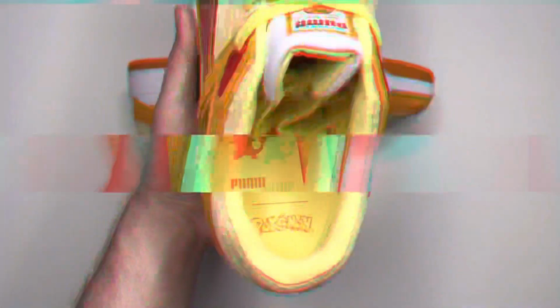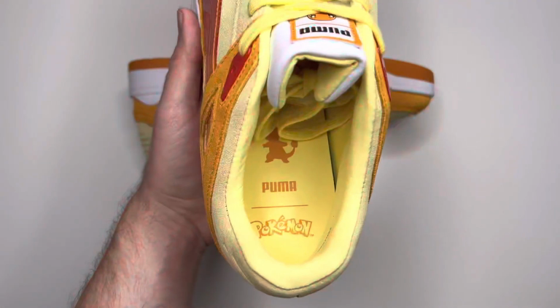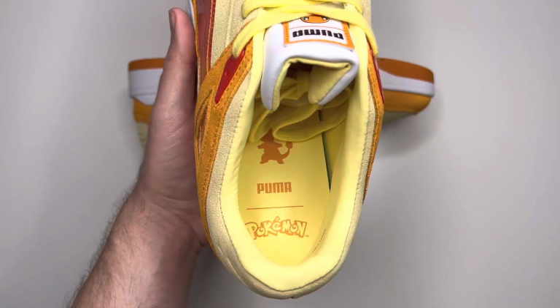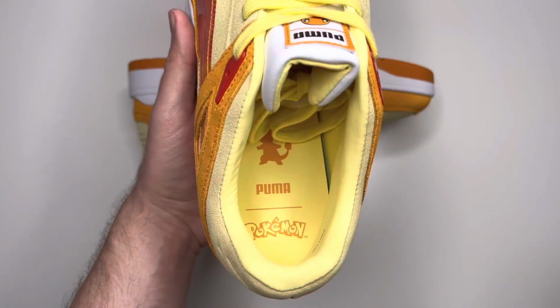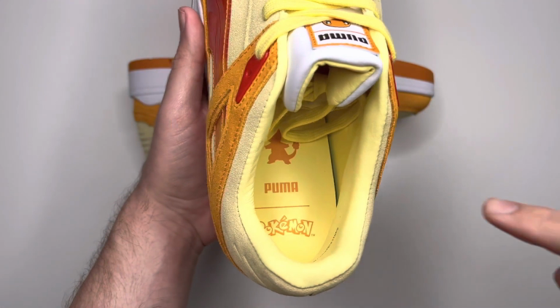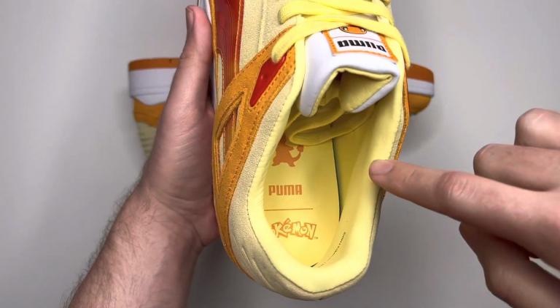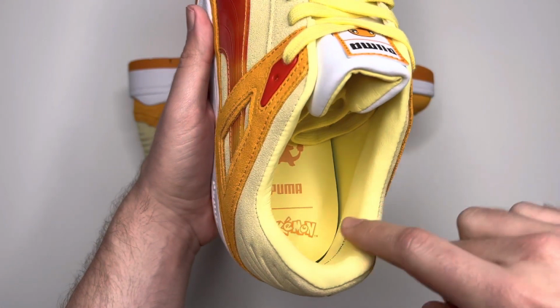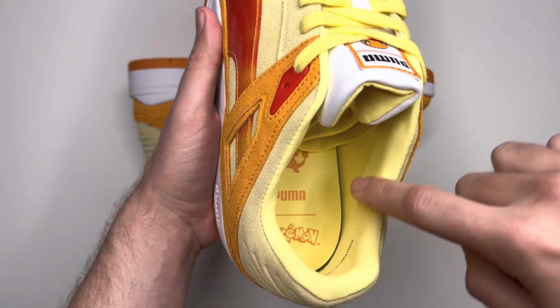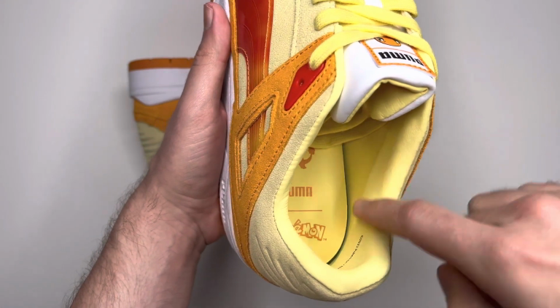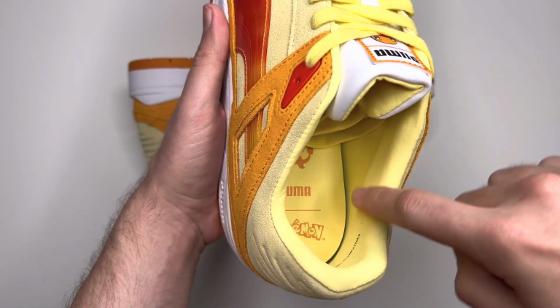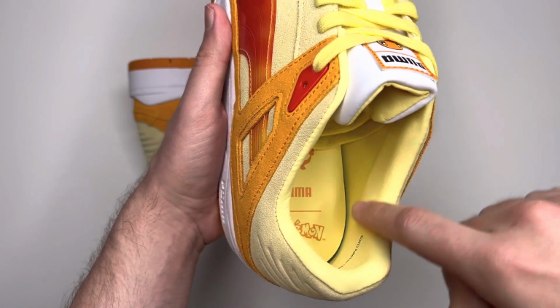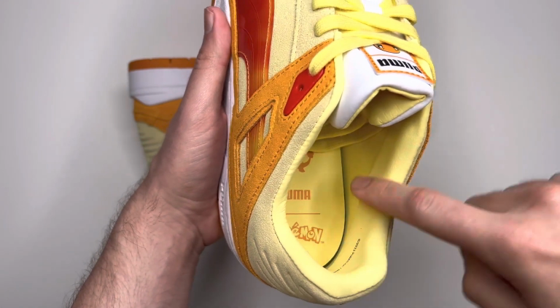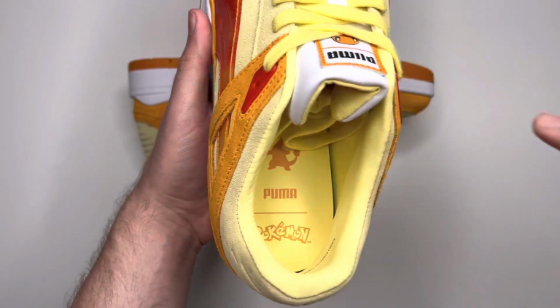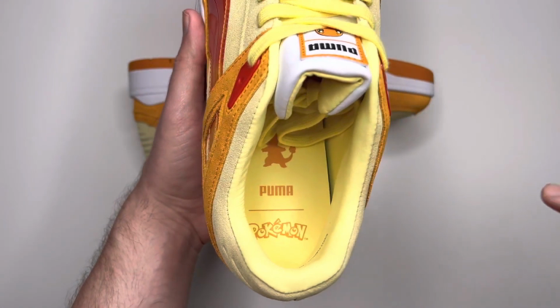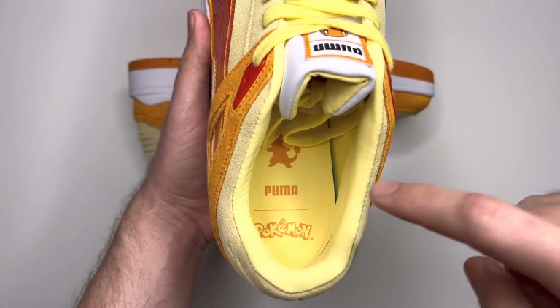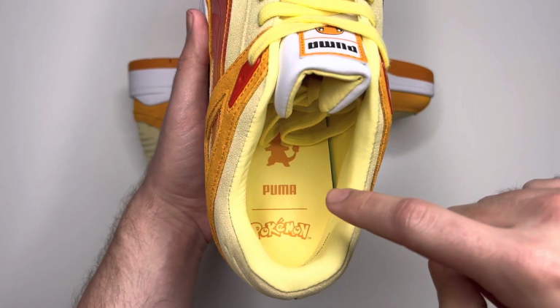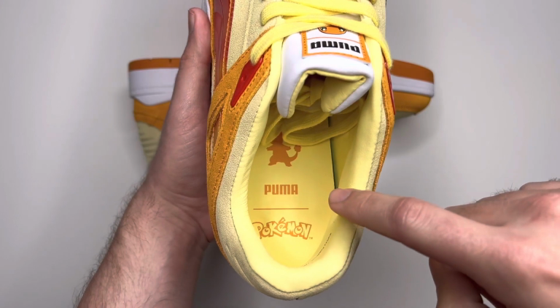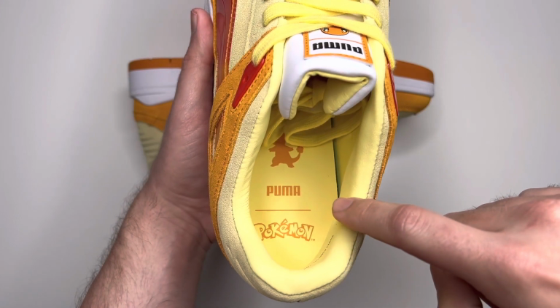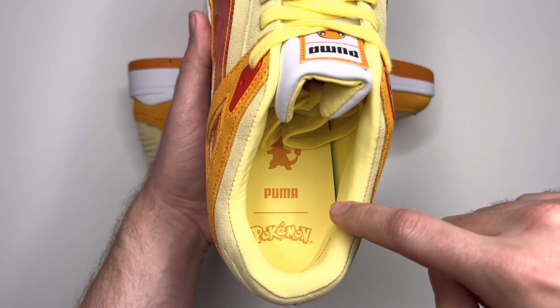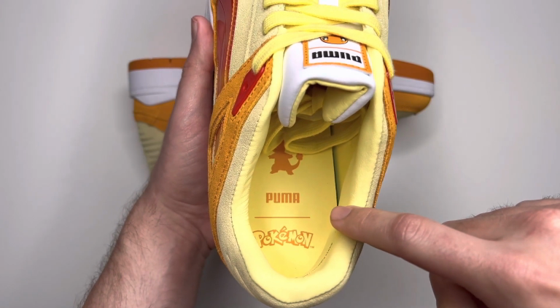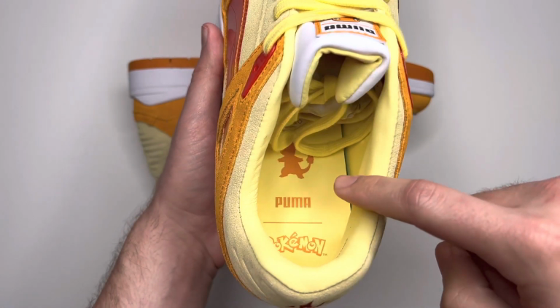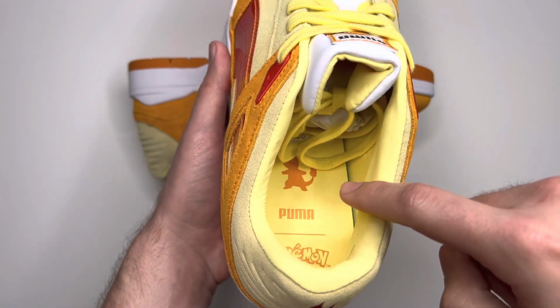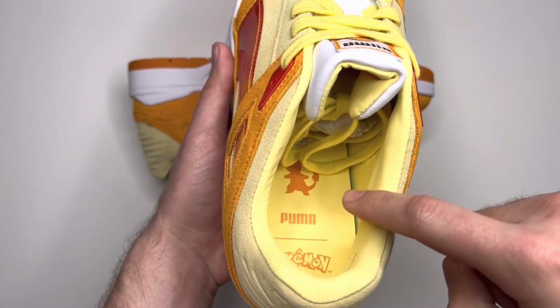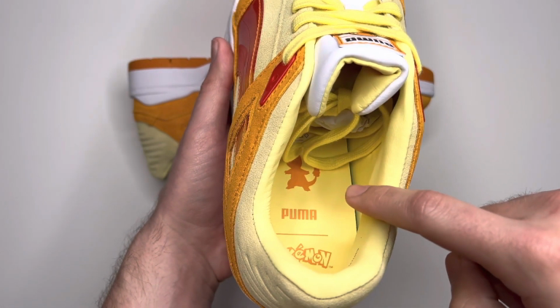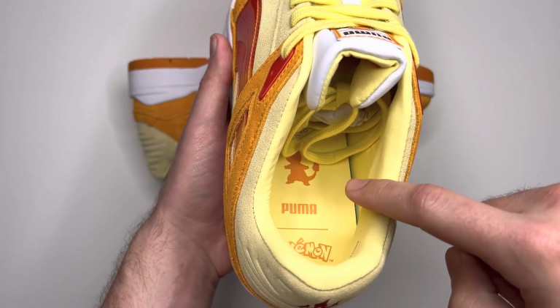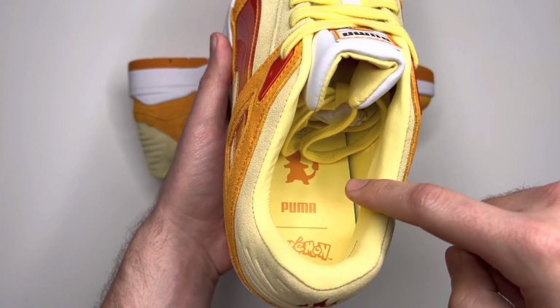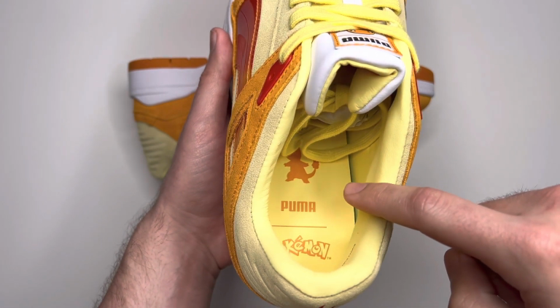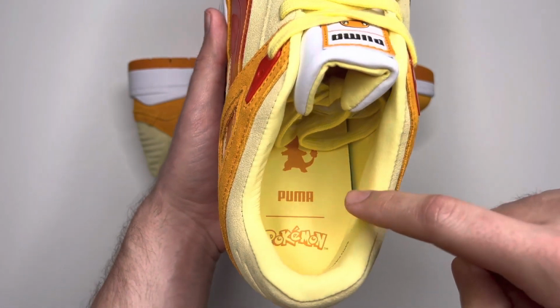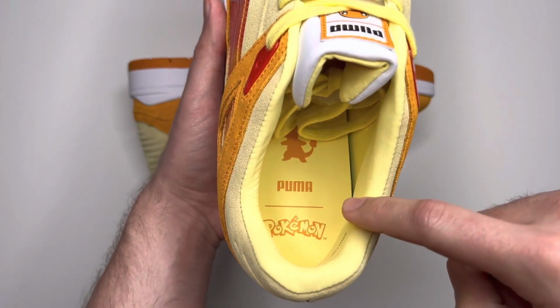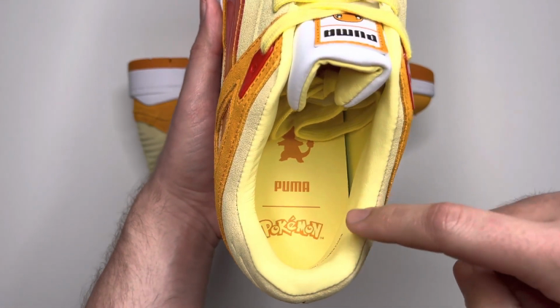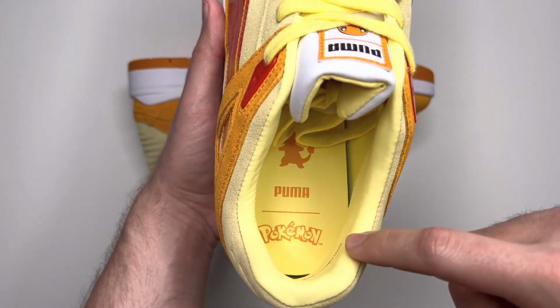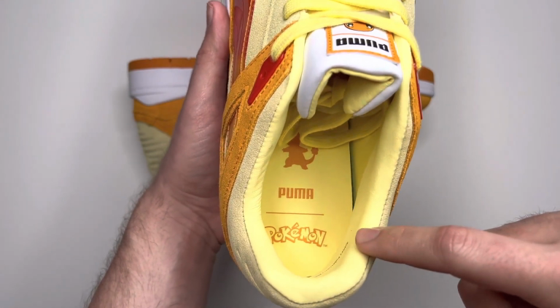Over to the inside of the shoe, you'll see you have a yellow leather sock liner. The insole is yellow as well, with Charmander's silhouette there in orange, along with Puma and Pokémon branding.